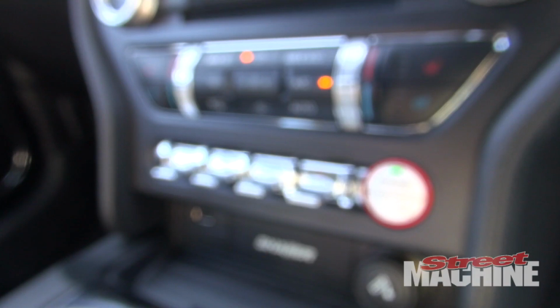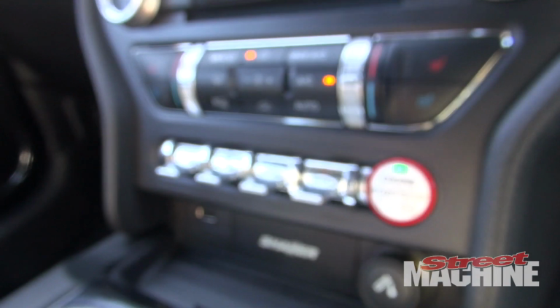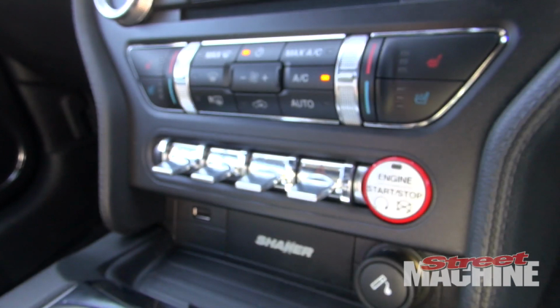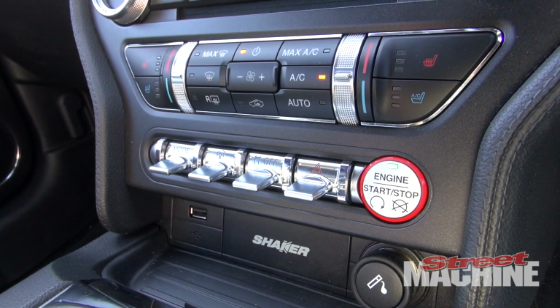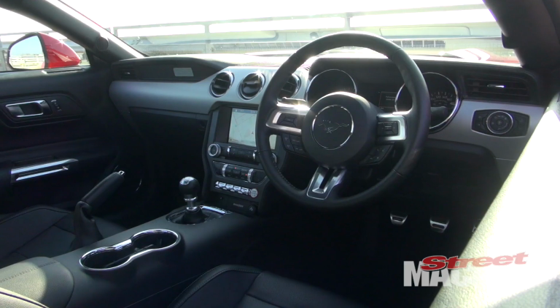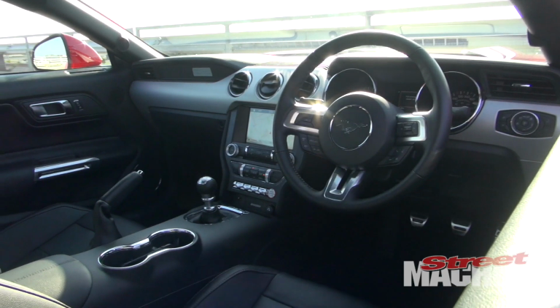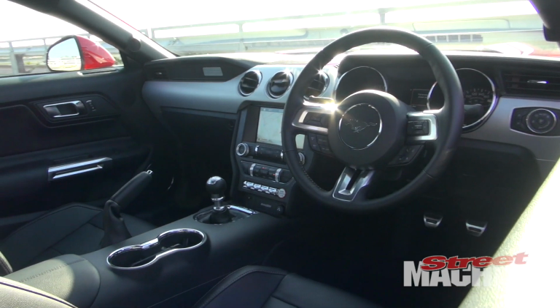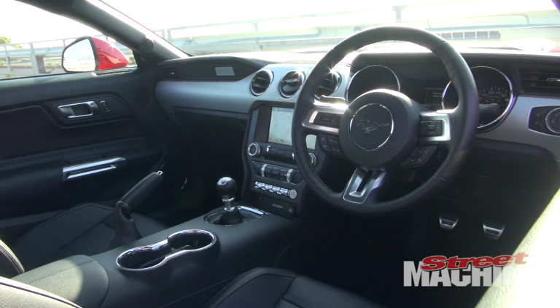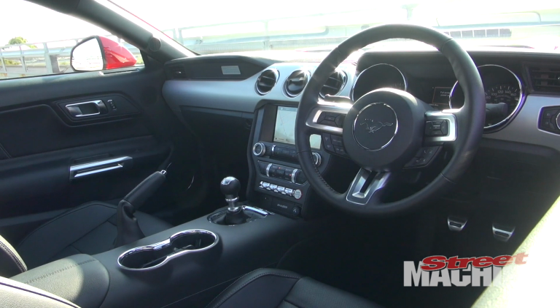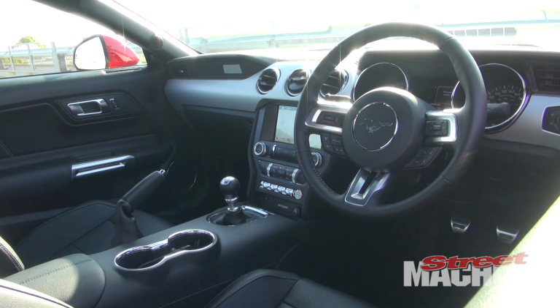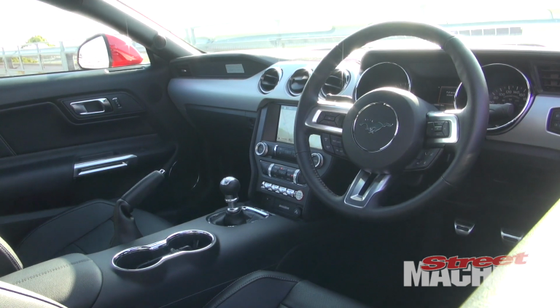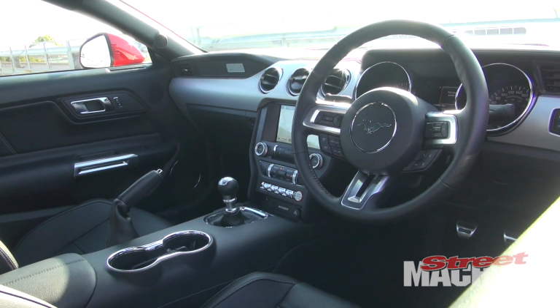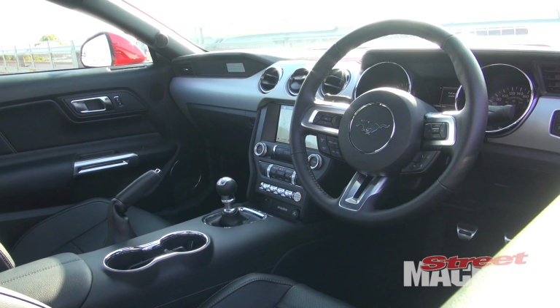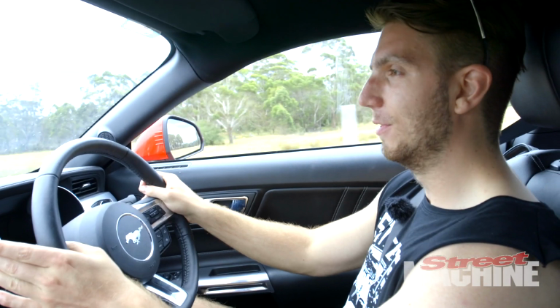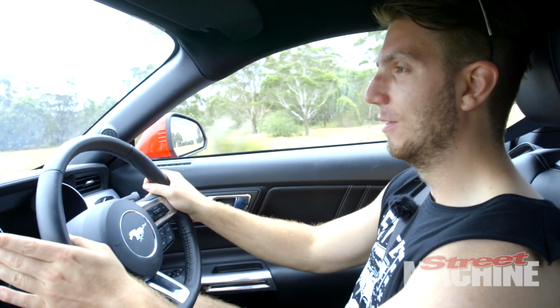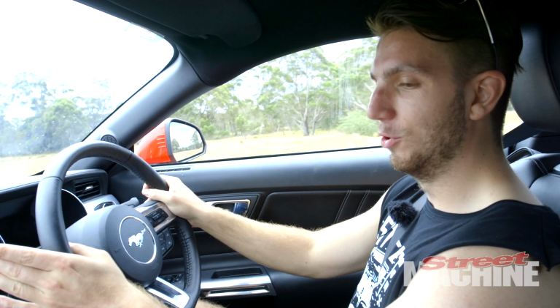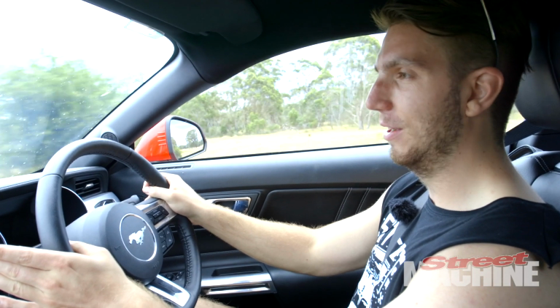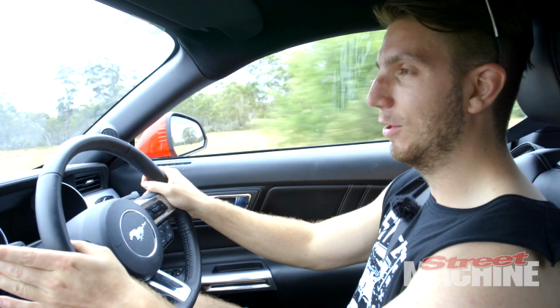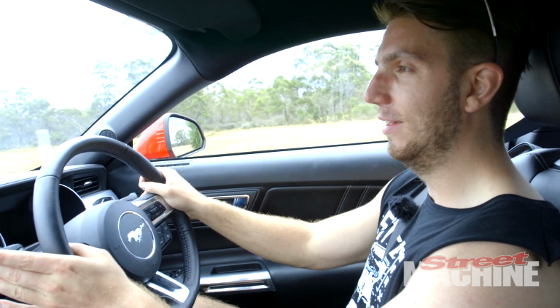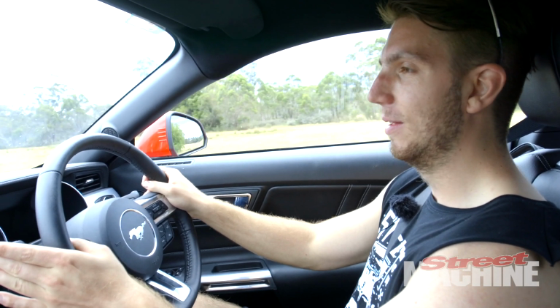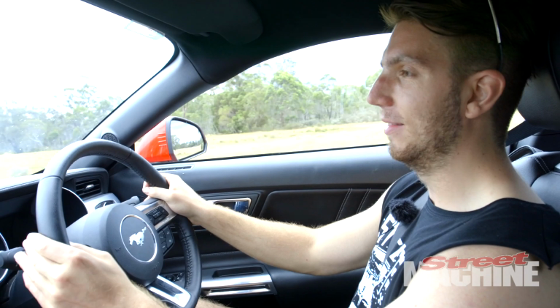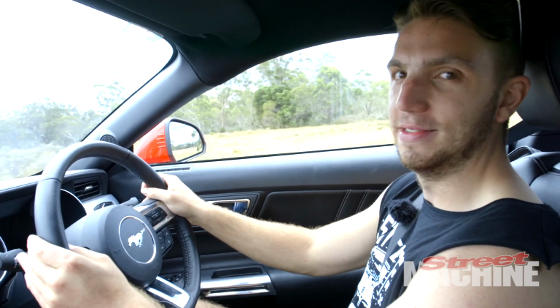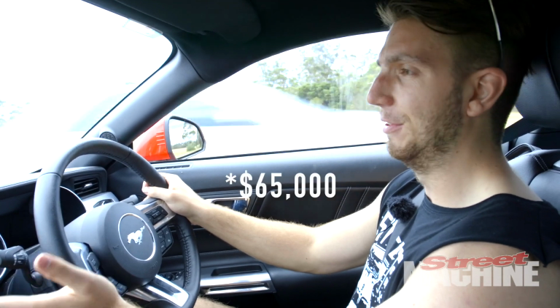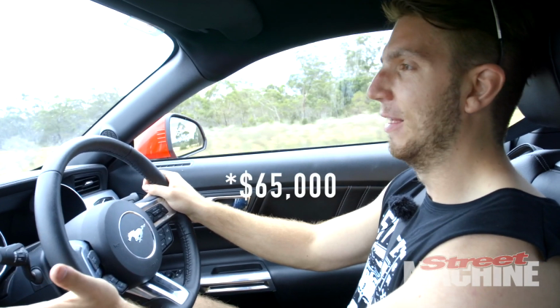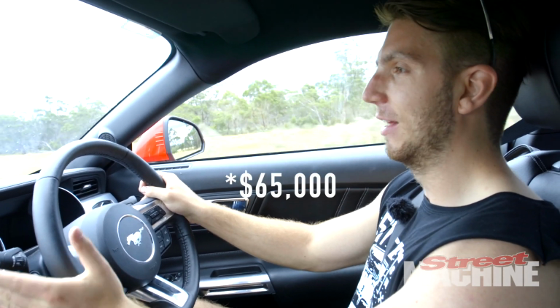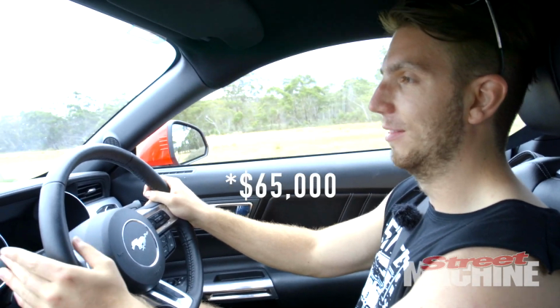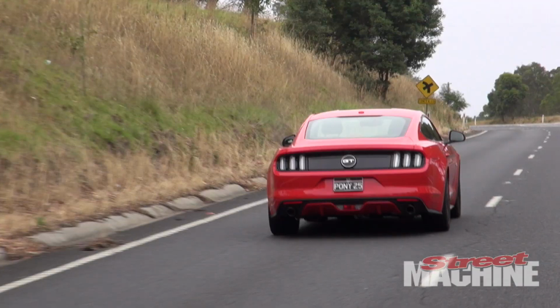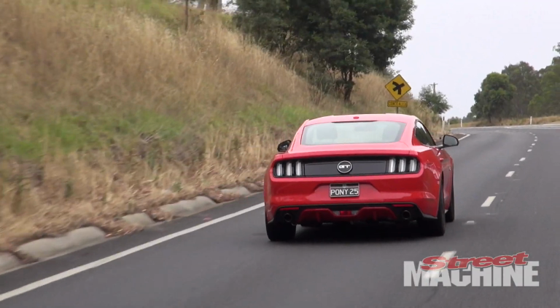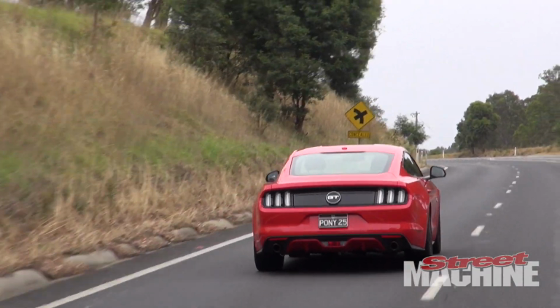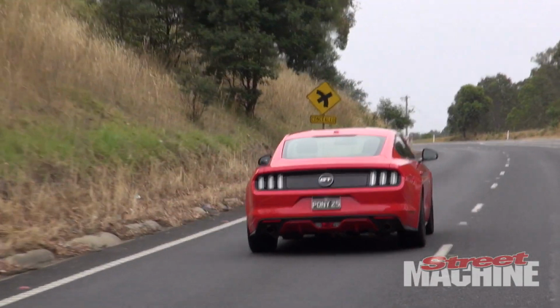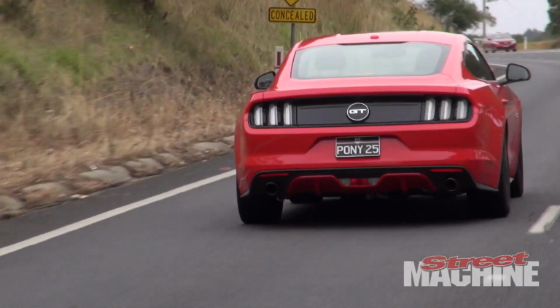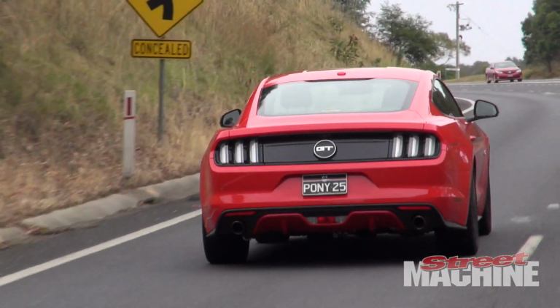The dash is kind of designed to look like the first gen Mustangs. It doesn't feel super high quality, but this is a $55,000 car with a 5.0L V8, so you can't have everything.